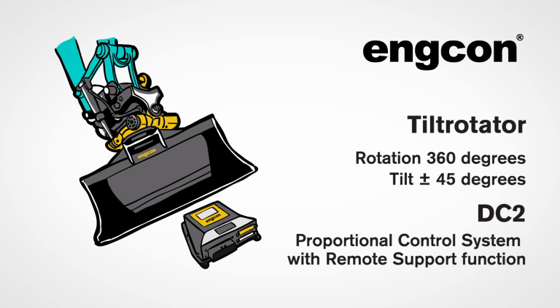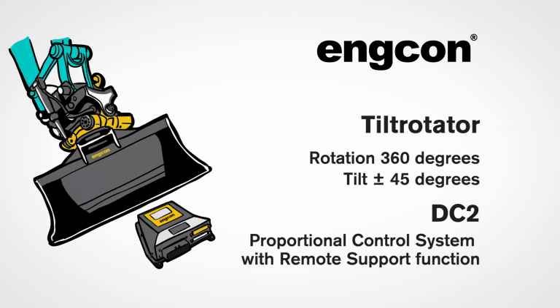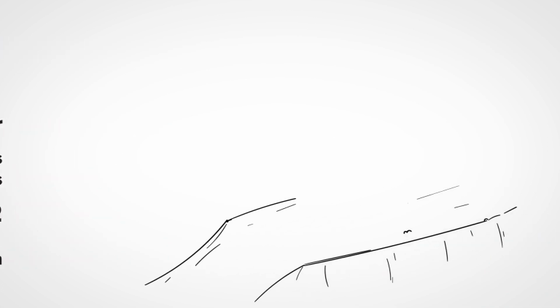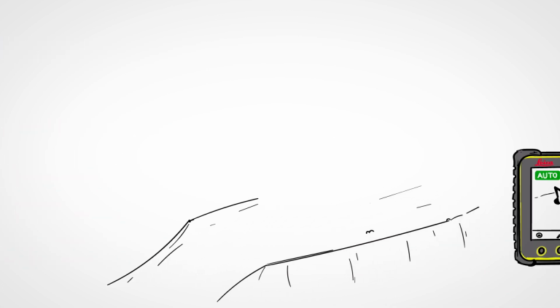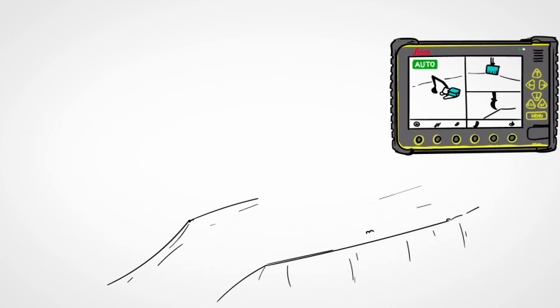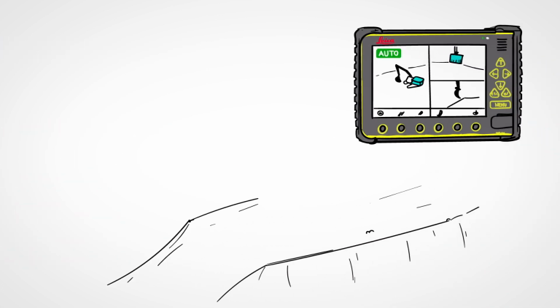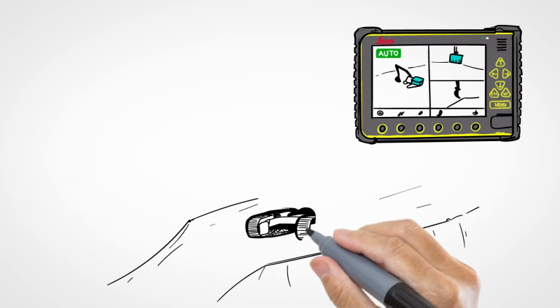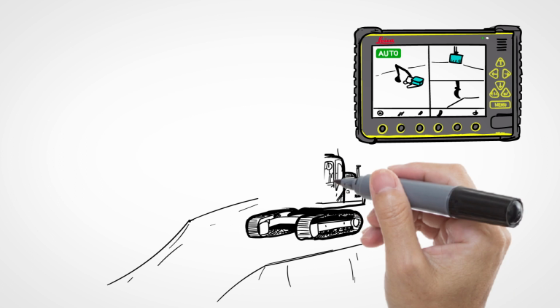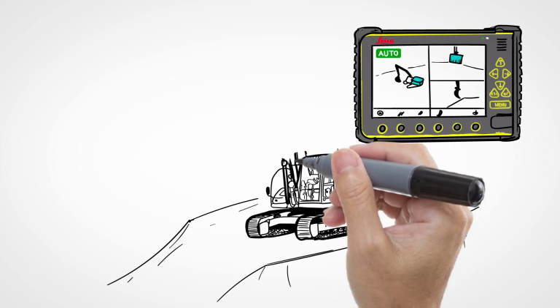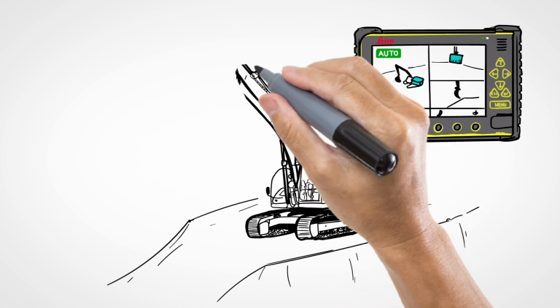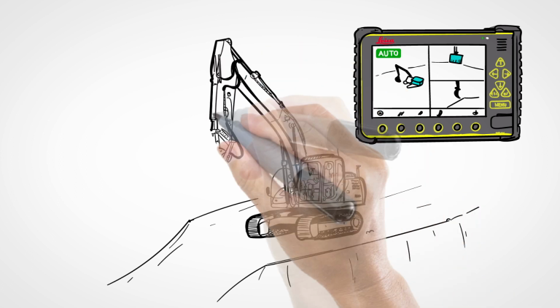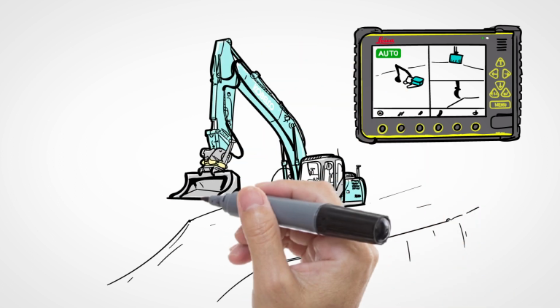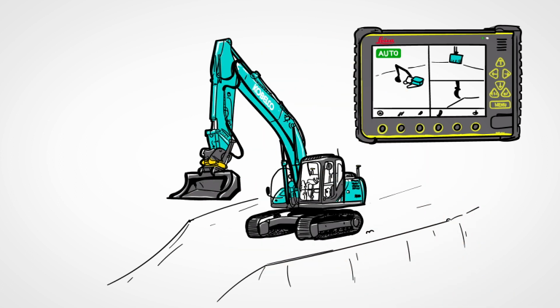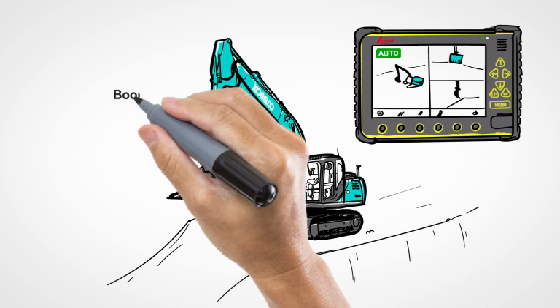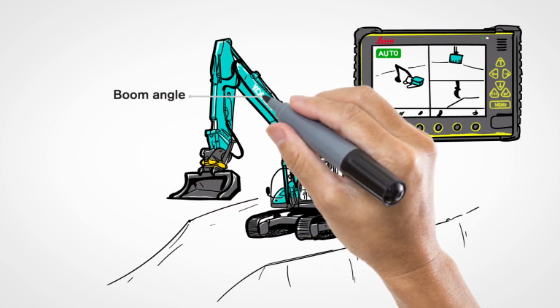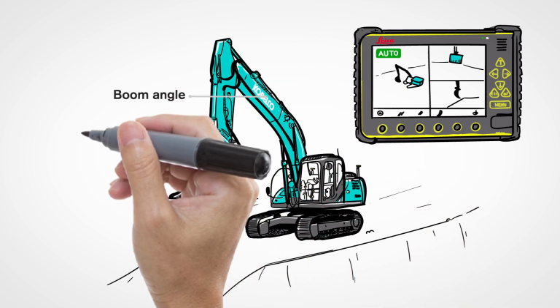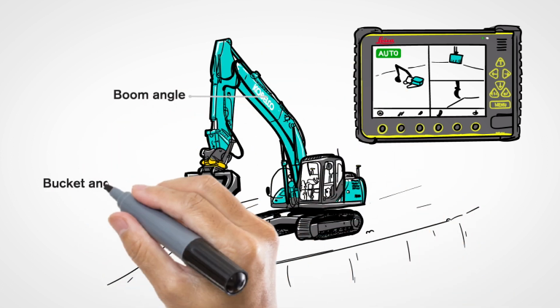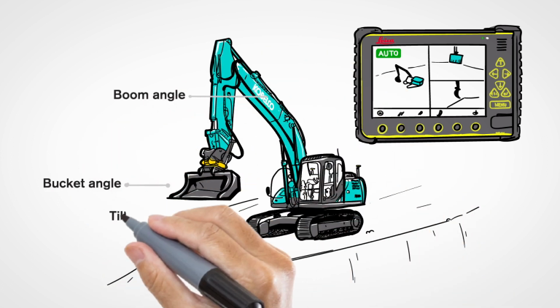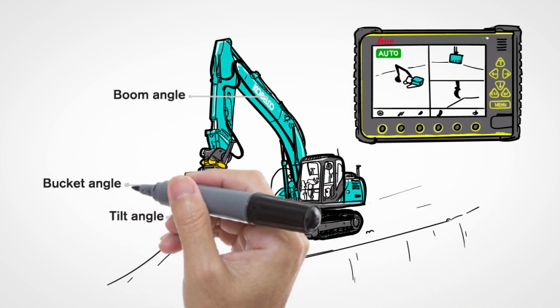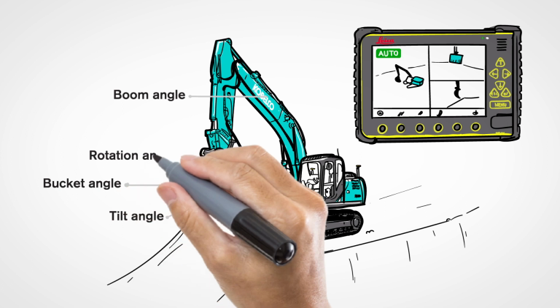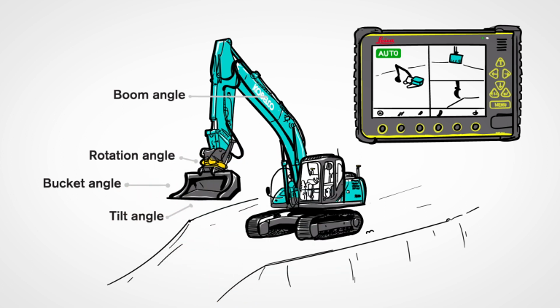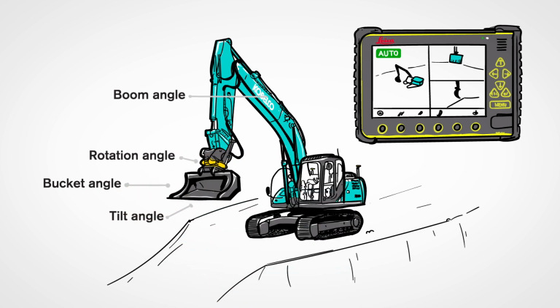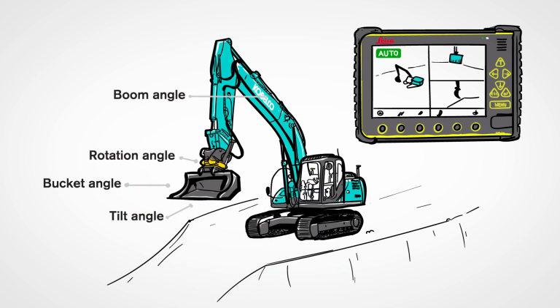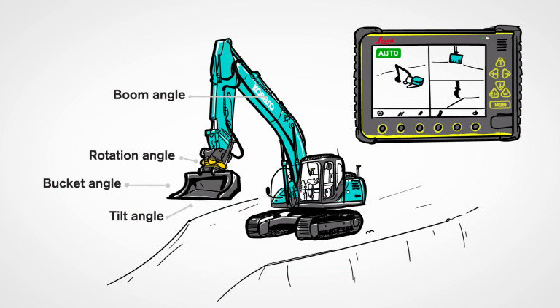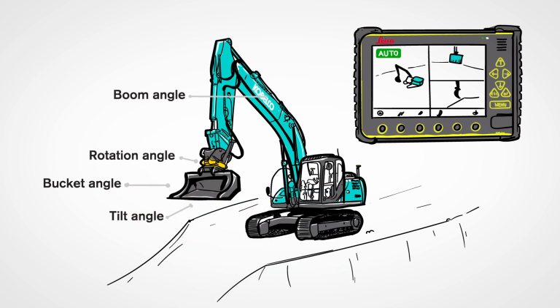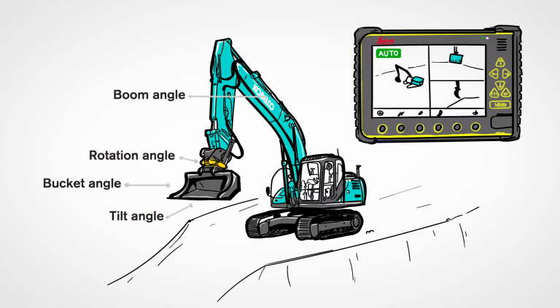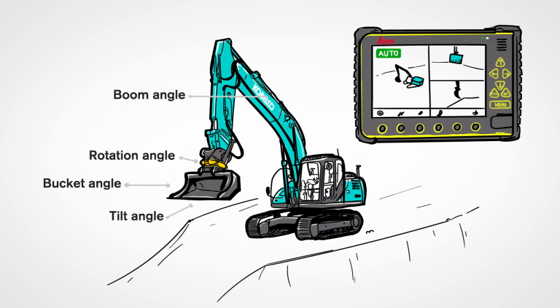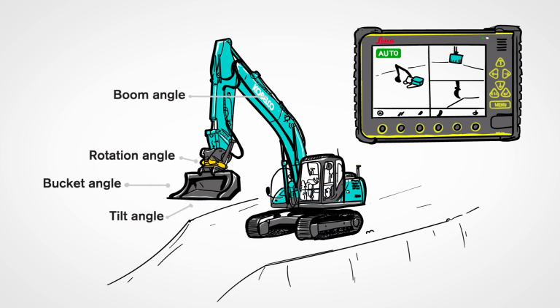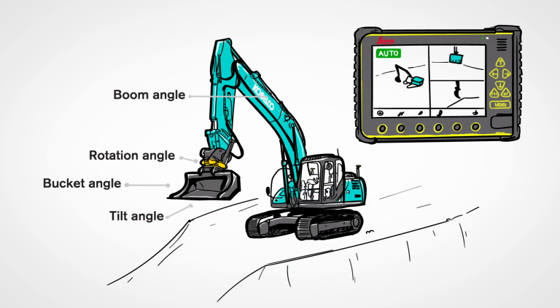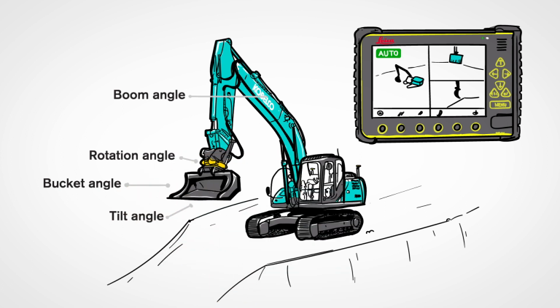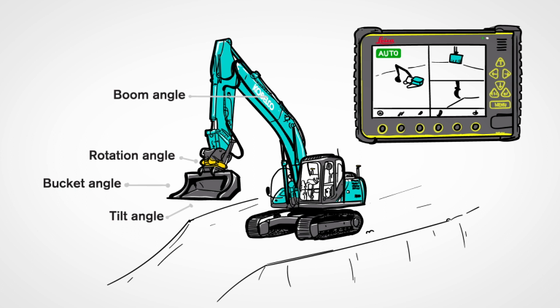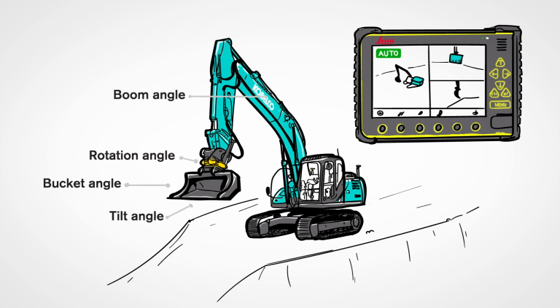The semi-automatic 3D machine control for excavator with Tilt Rotator is a unique system to control boom, bucket, tilt, and rotation angle precisely to the construction surface with just one single movement of the control lever.